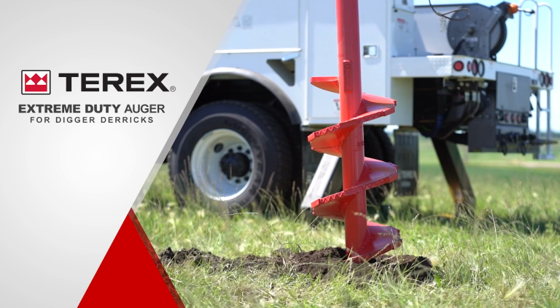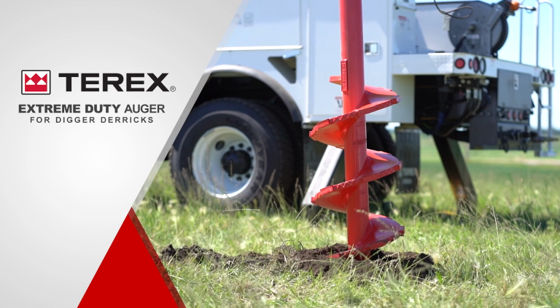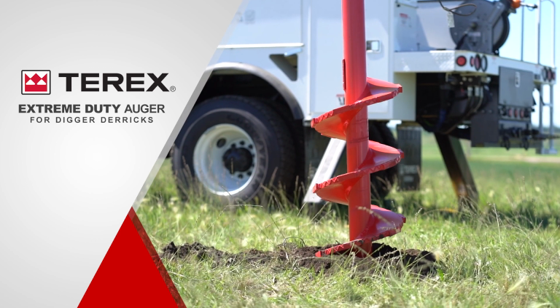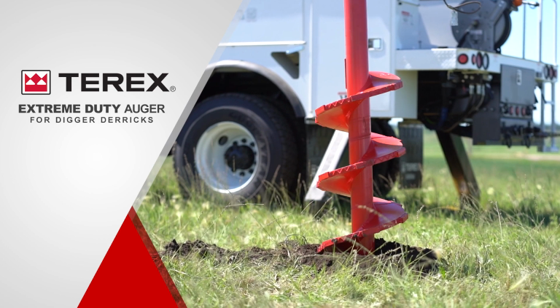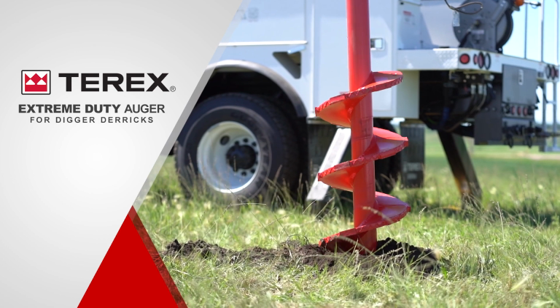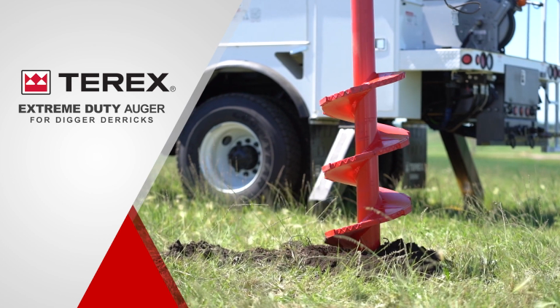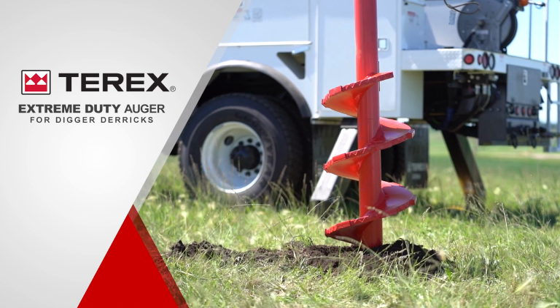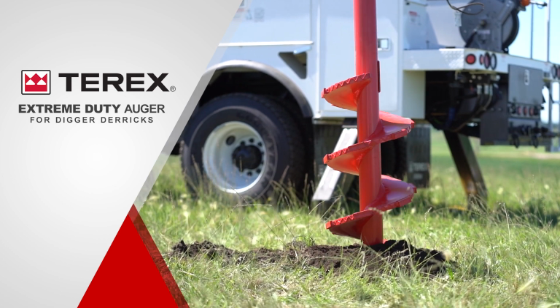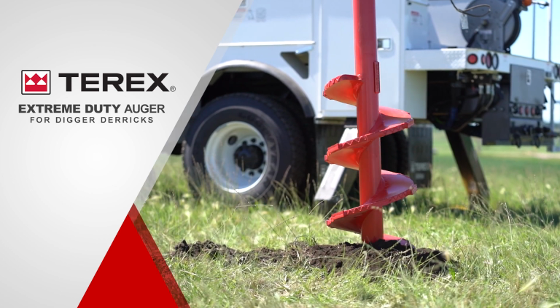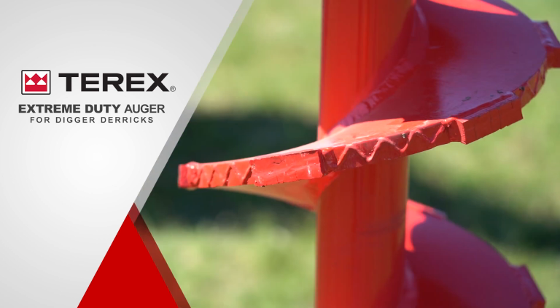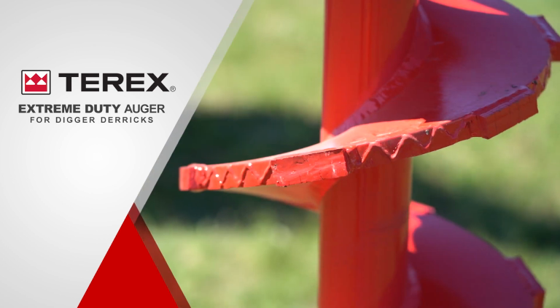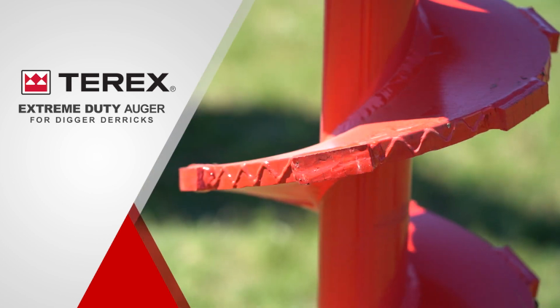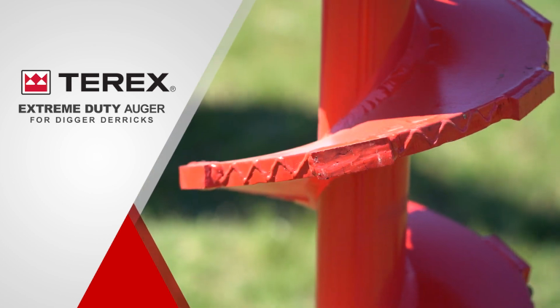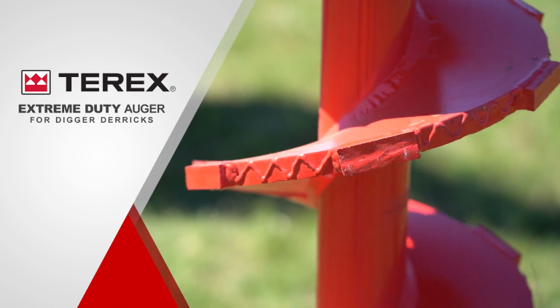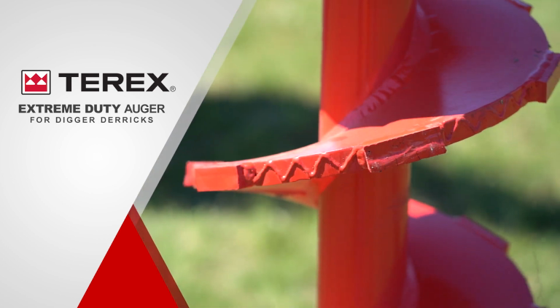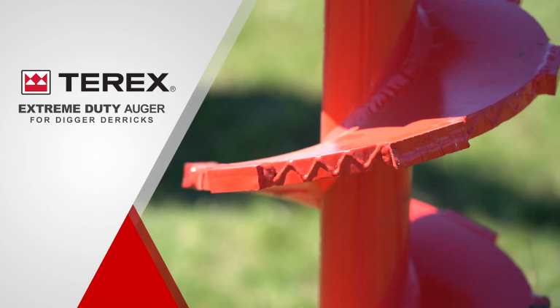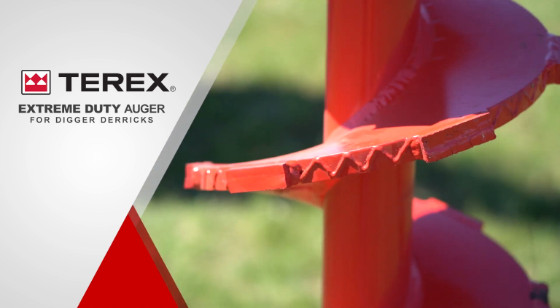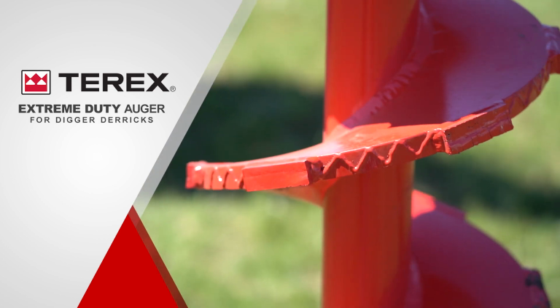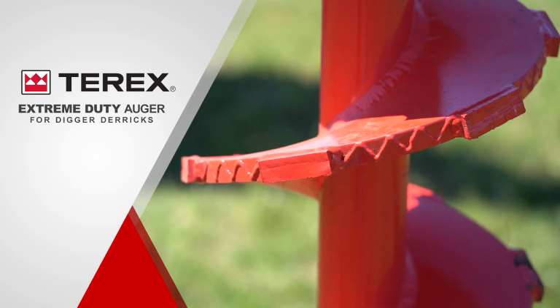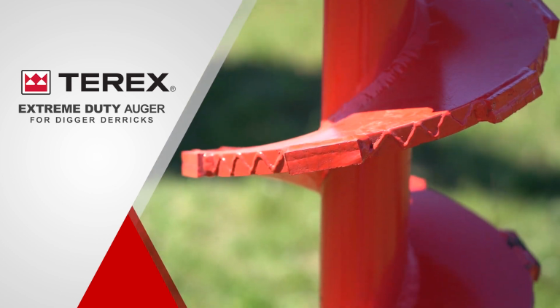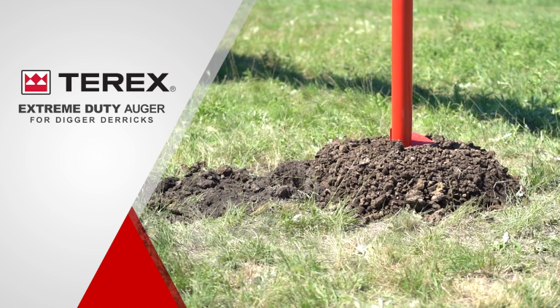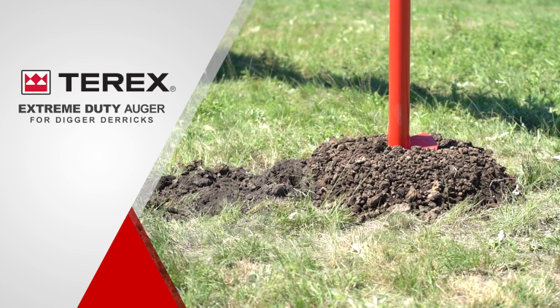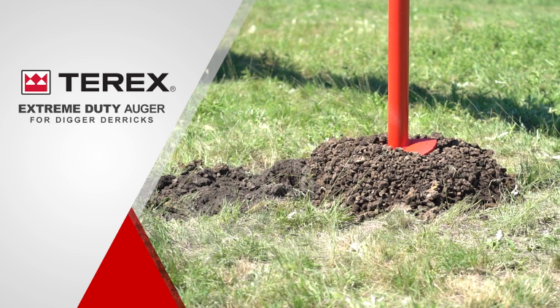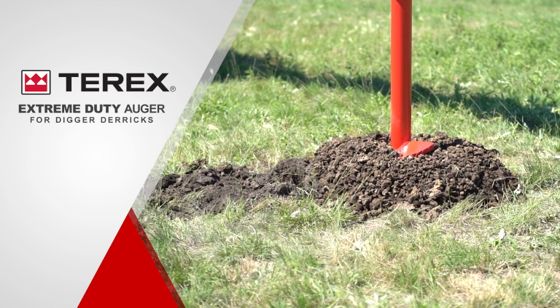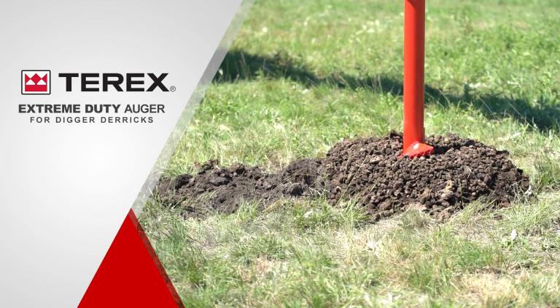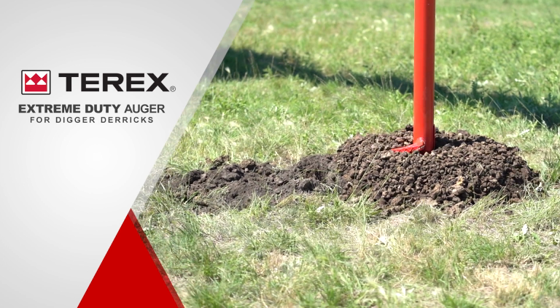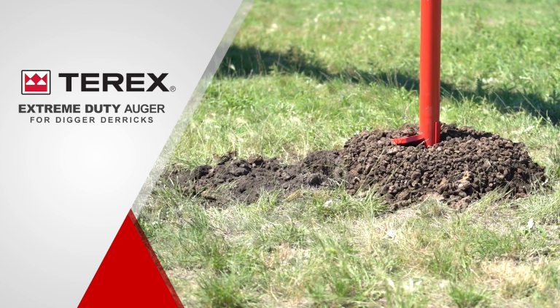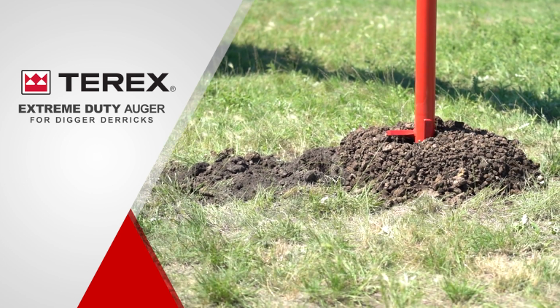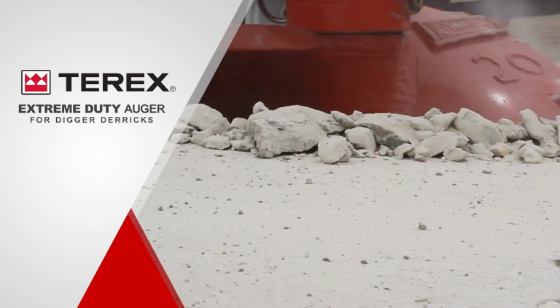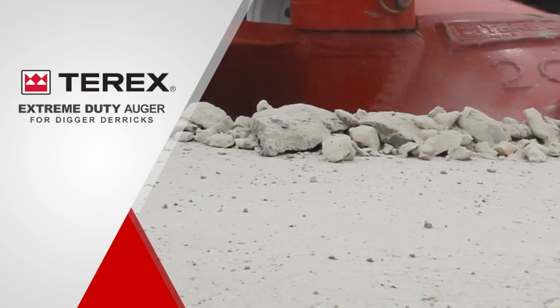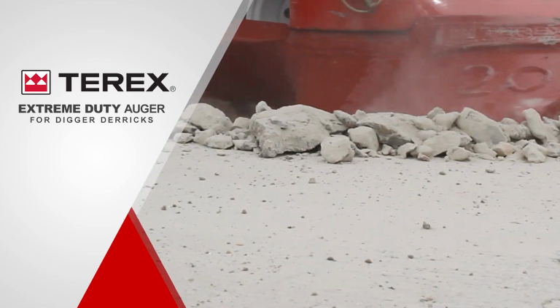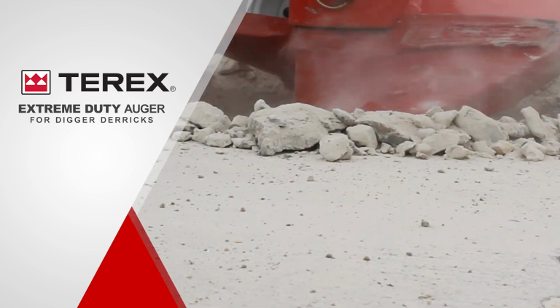Boasting a tensile strength of 85,000 PSI and outside welded bars, it easily cuts through the rockiest soils and even concrete with less wear and bending.